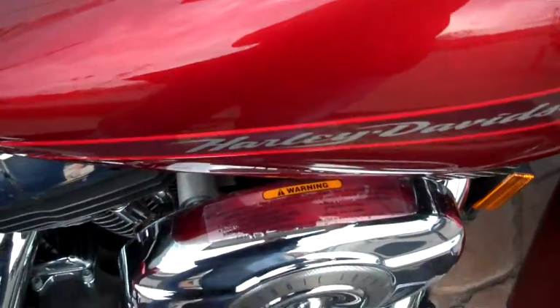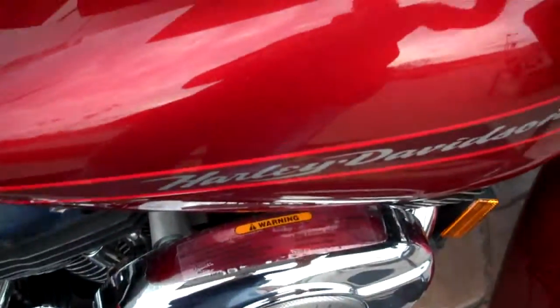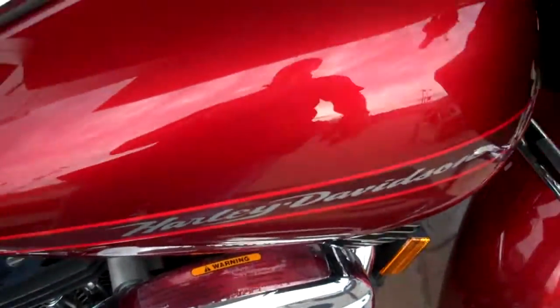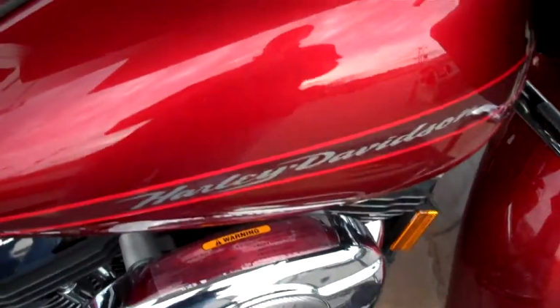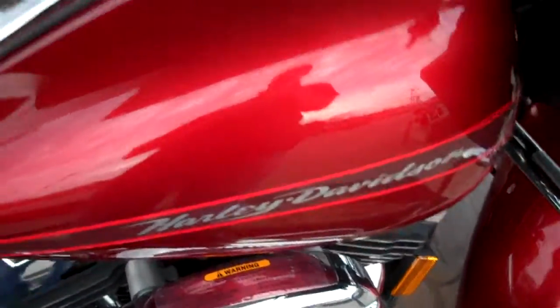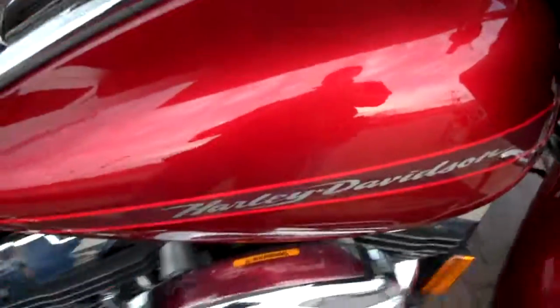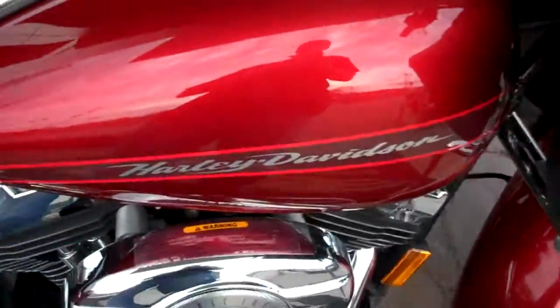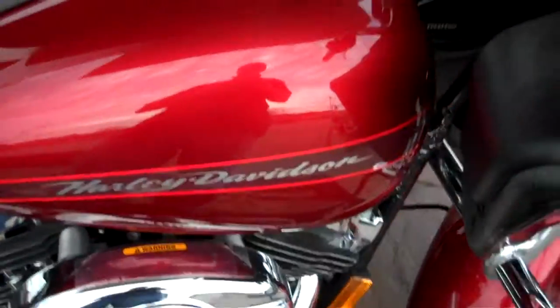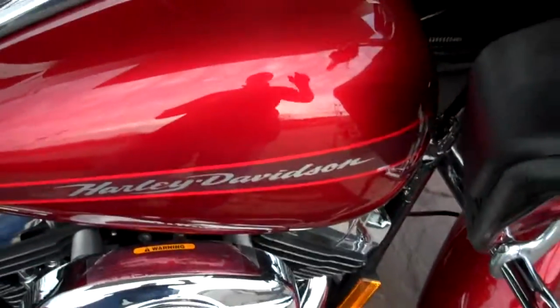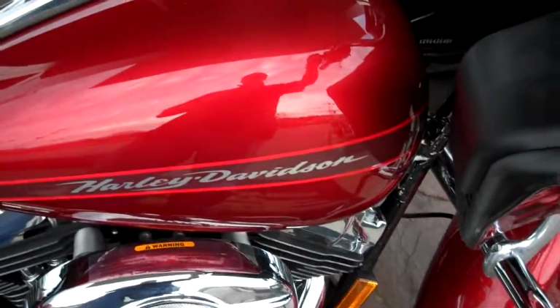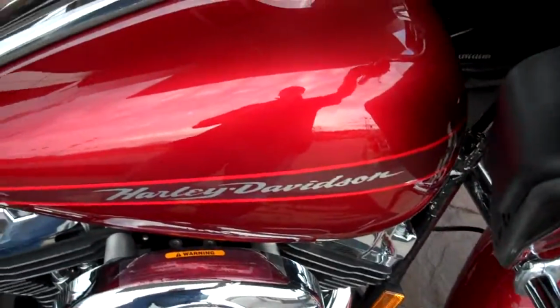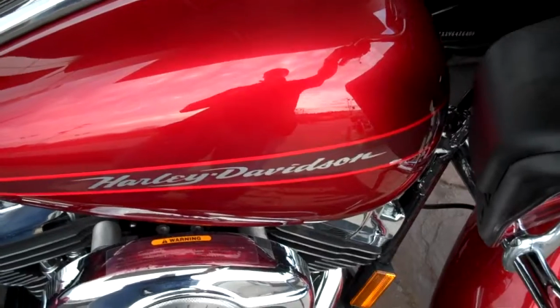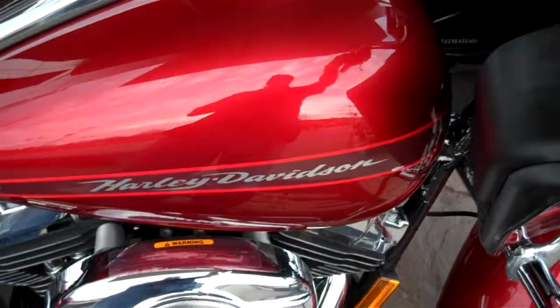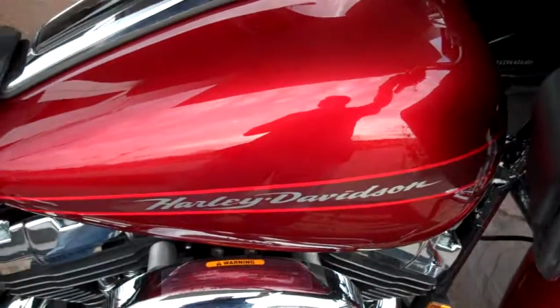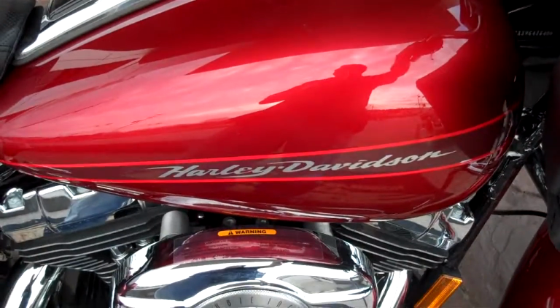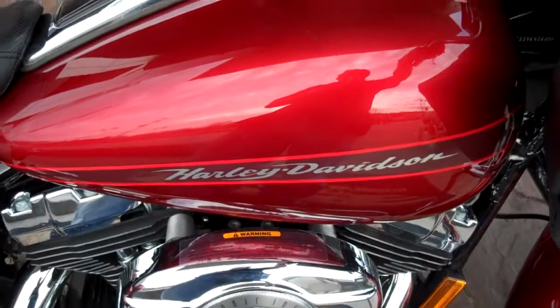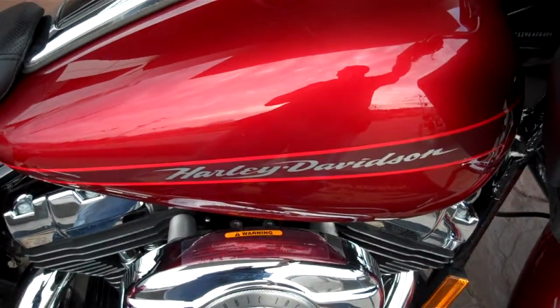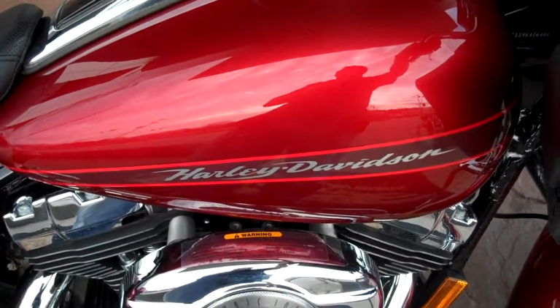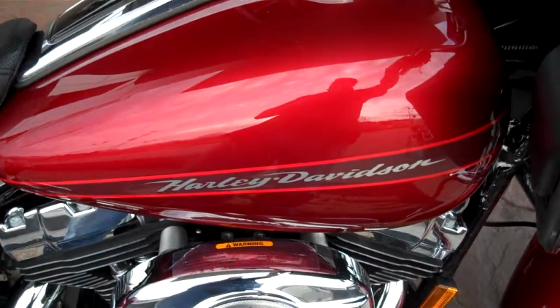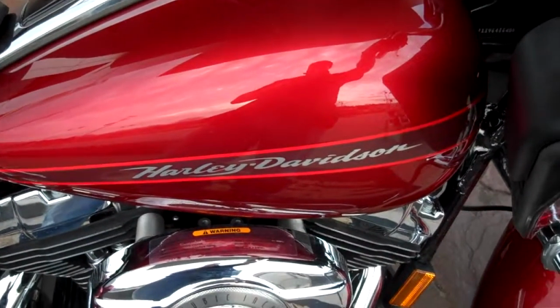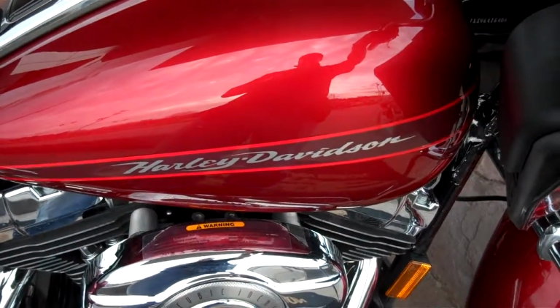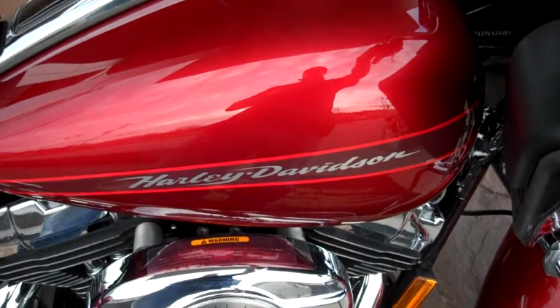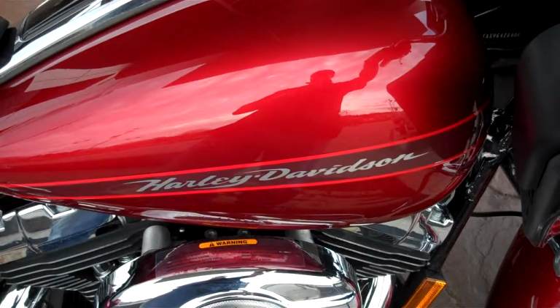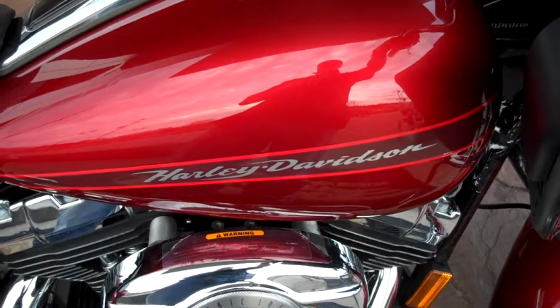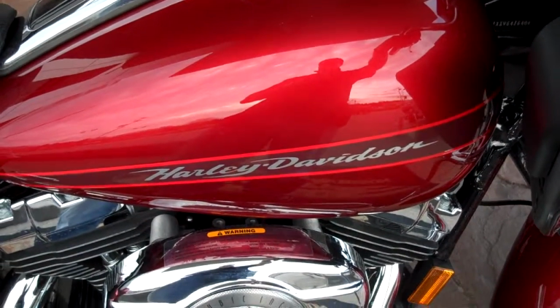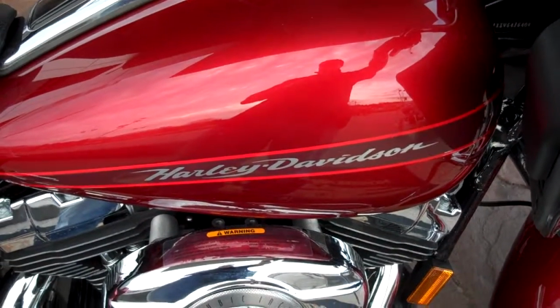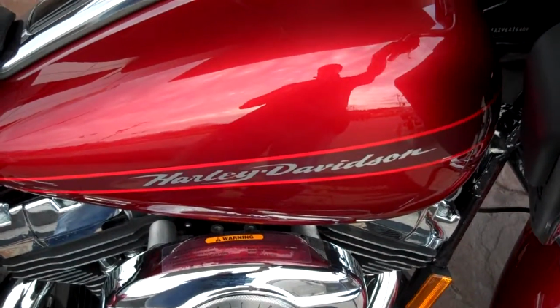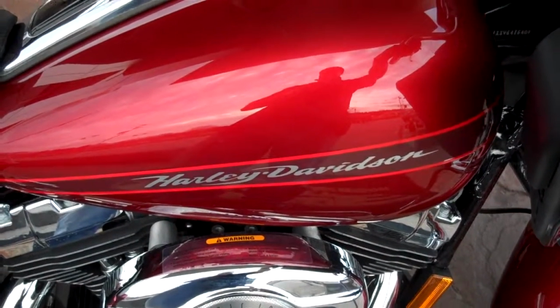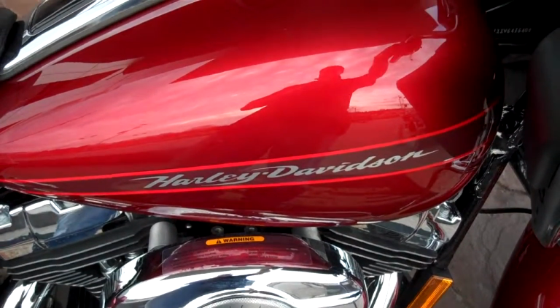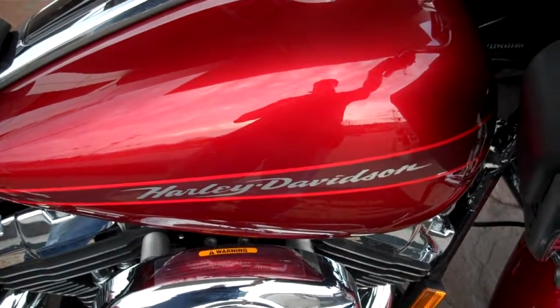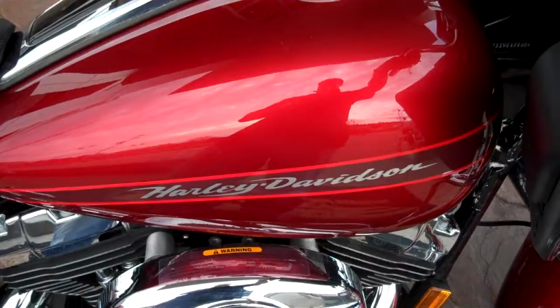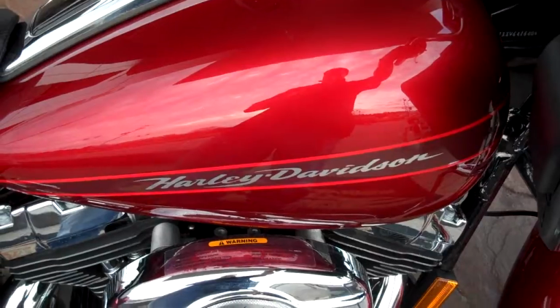This is Greg, internet motorcycle sales at Bumpus Harley-Davidson, Murfreesboro, Tennessee. Give me a call — I'll get you riding on what you want.